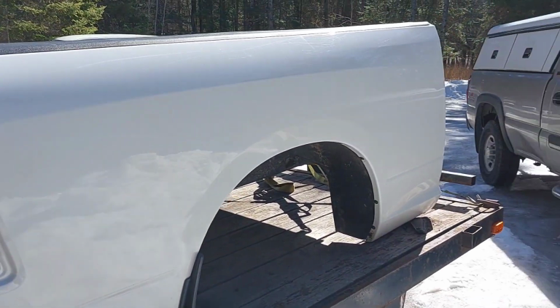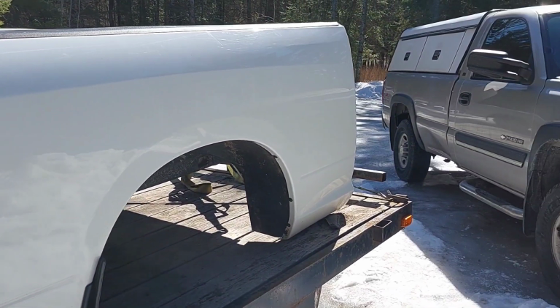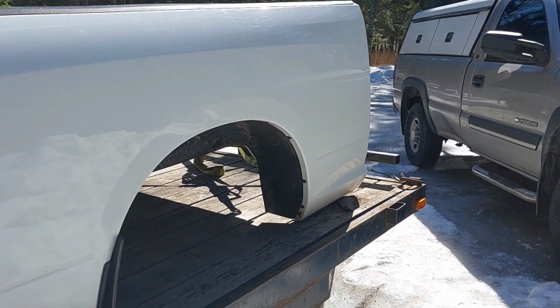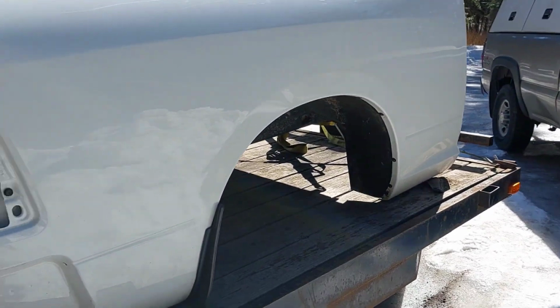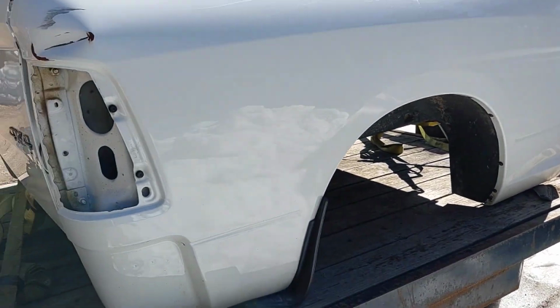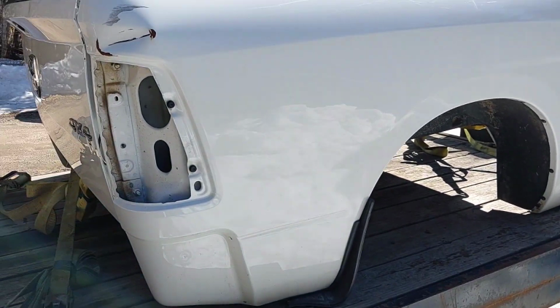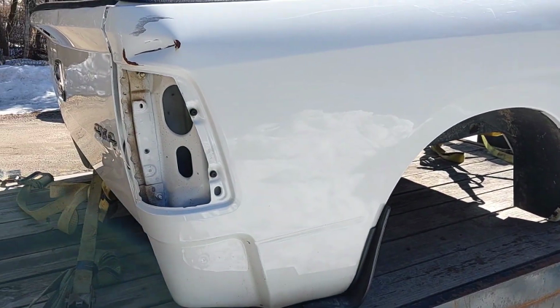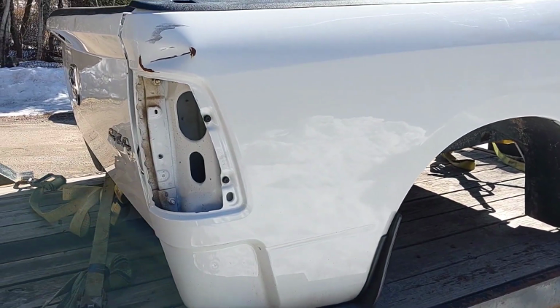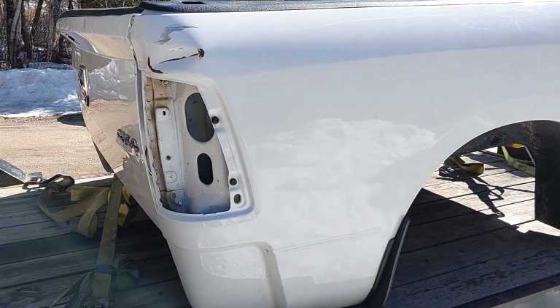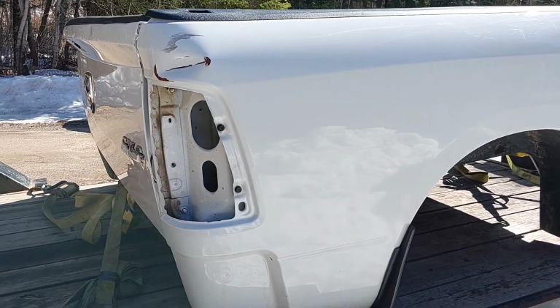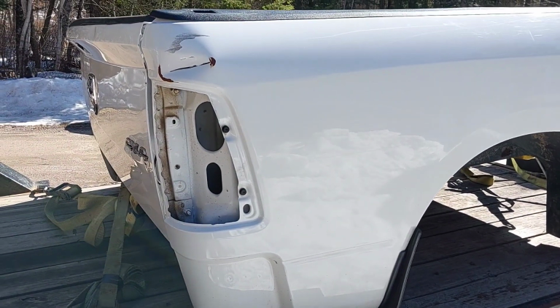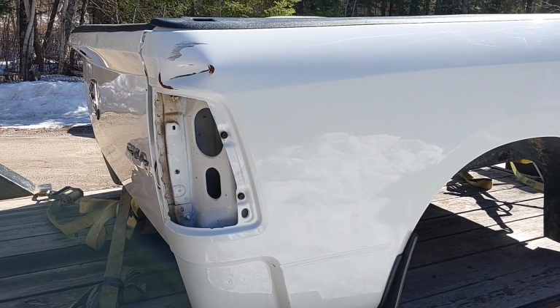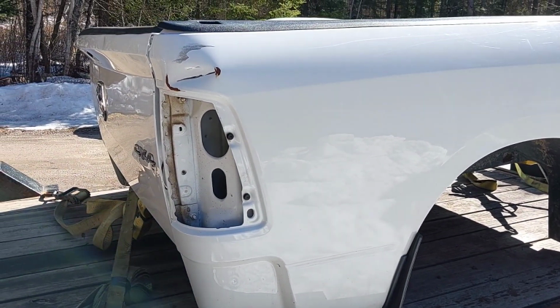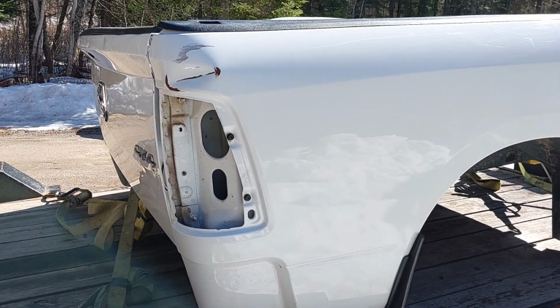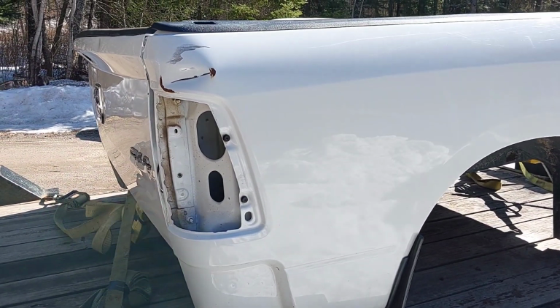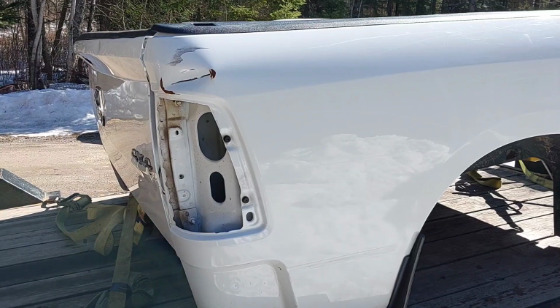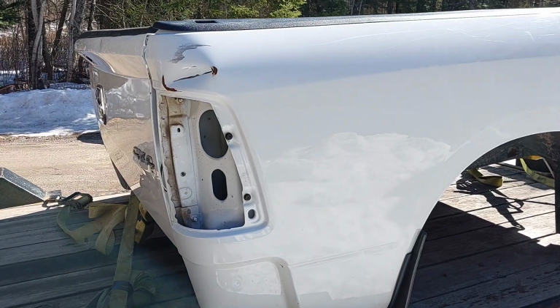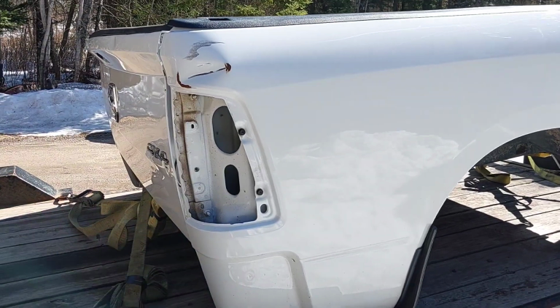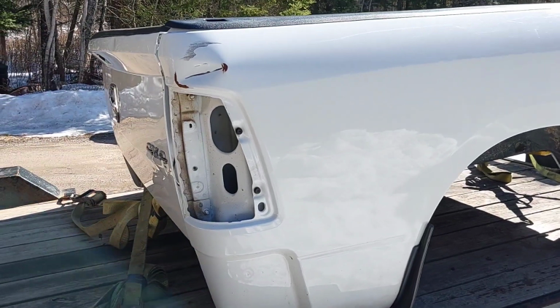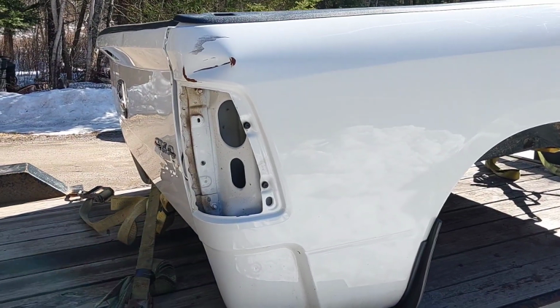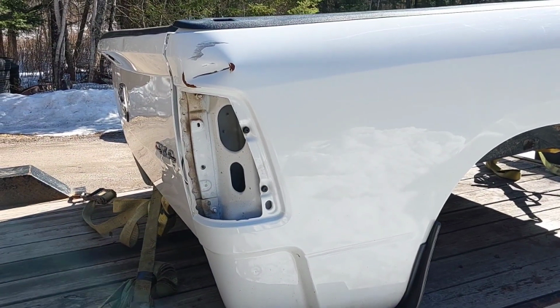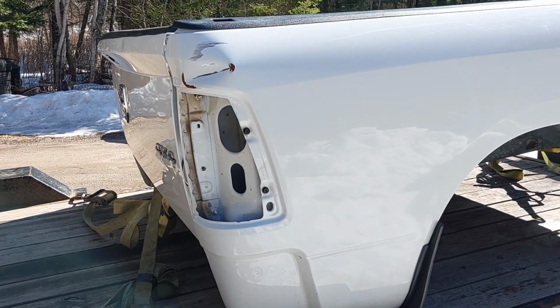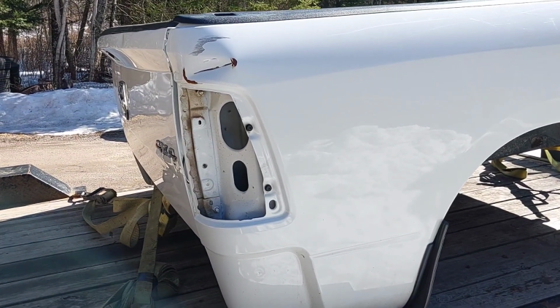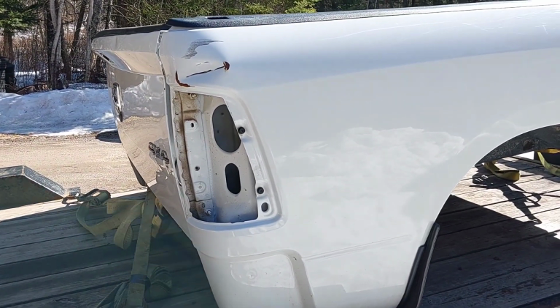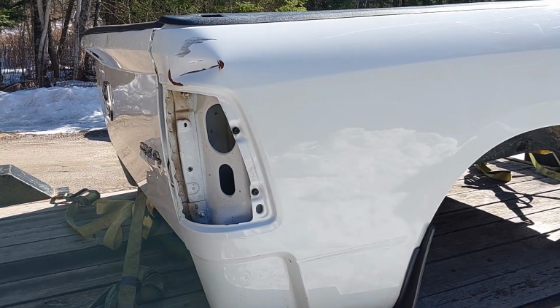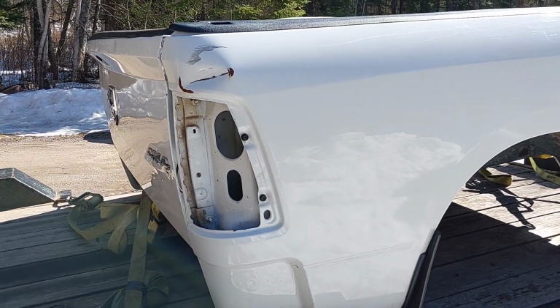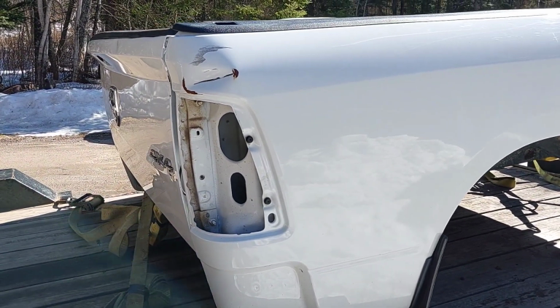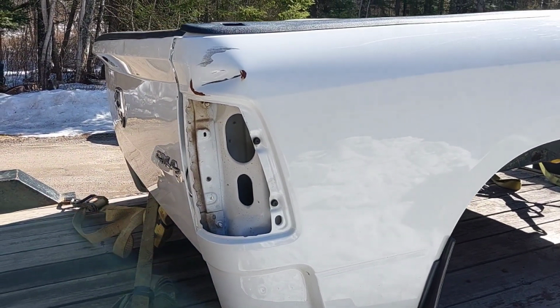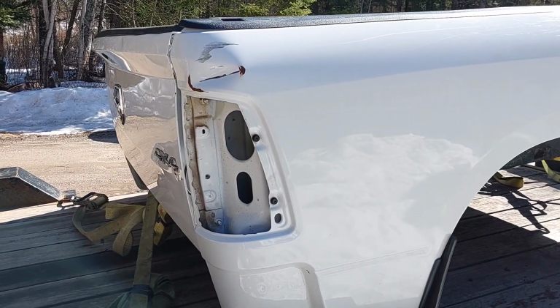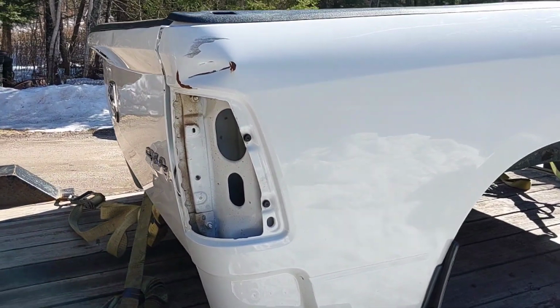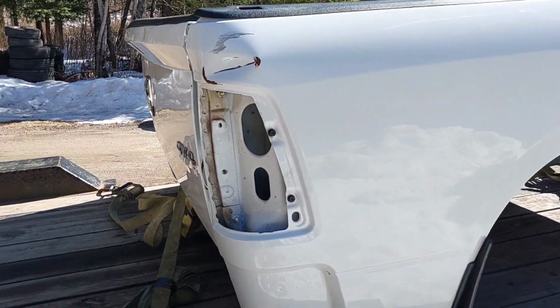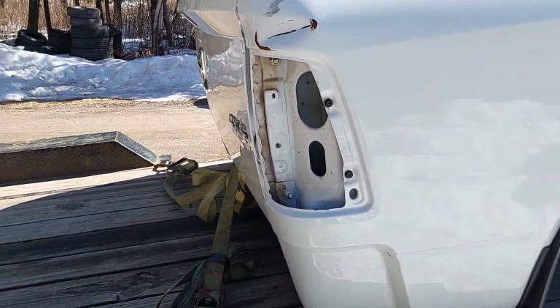Today I'm going to show you the difference in price of used beds. This is a bed I picked up last night — I feel like I paid fairly appropriately for it. It was $700 with a tailgate.